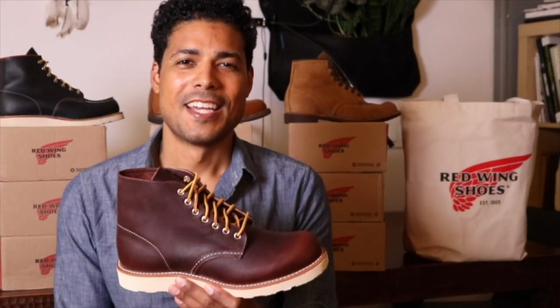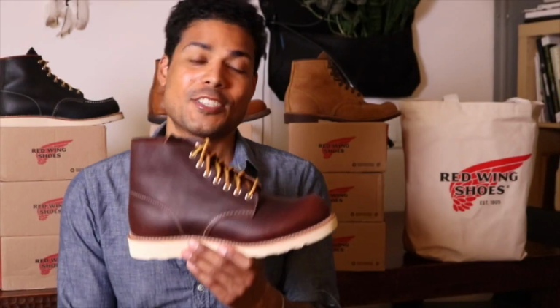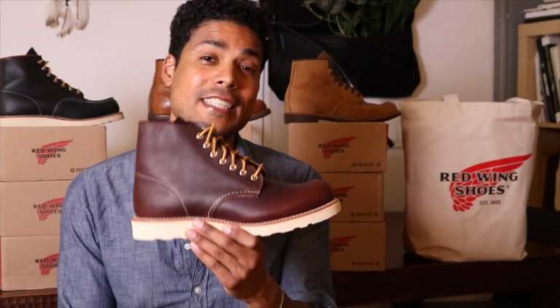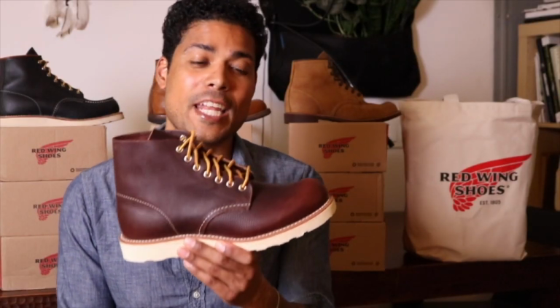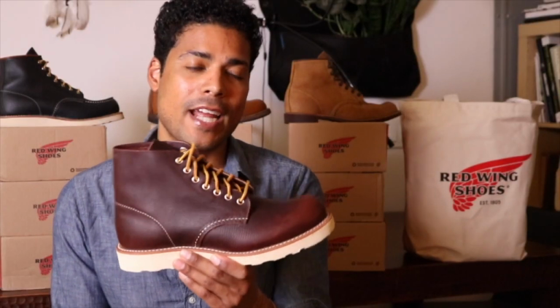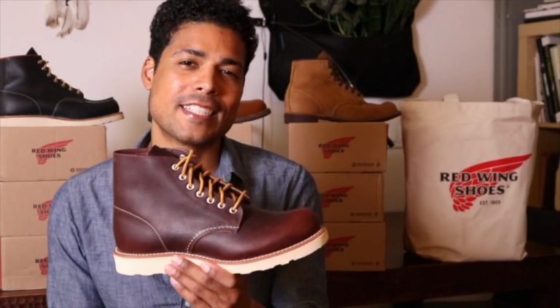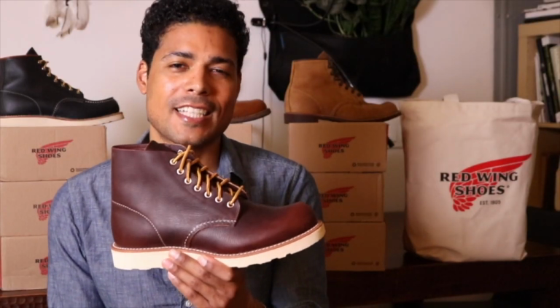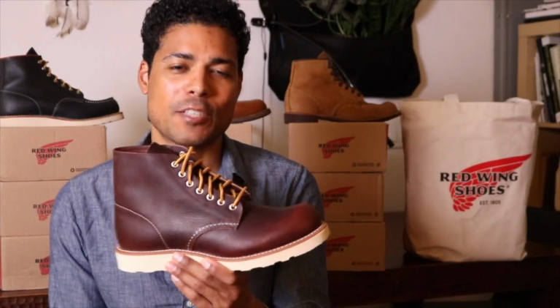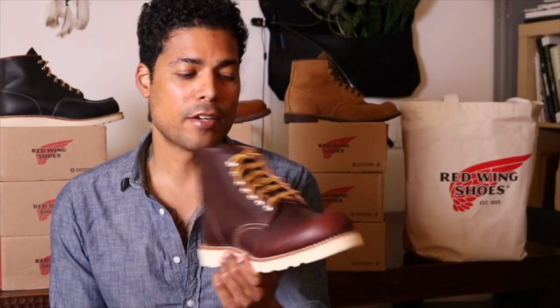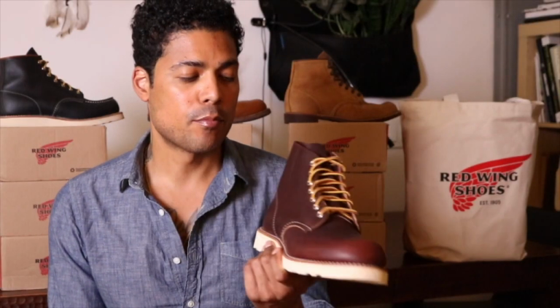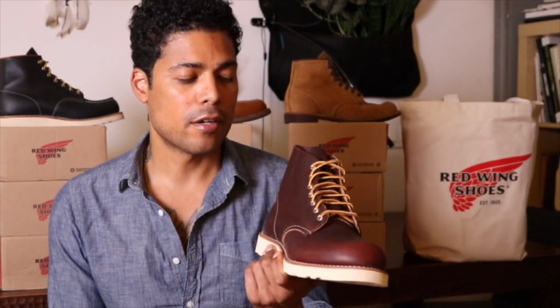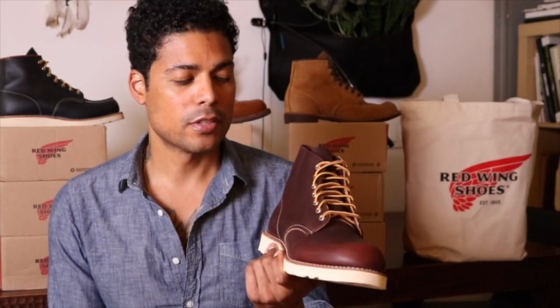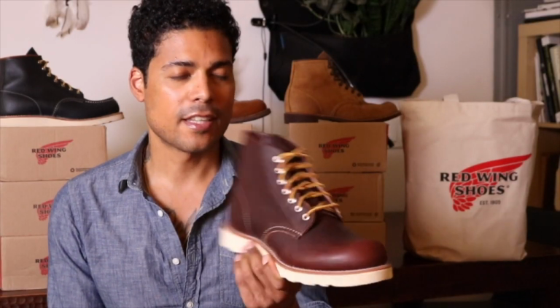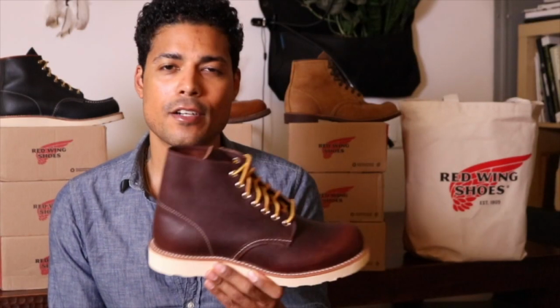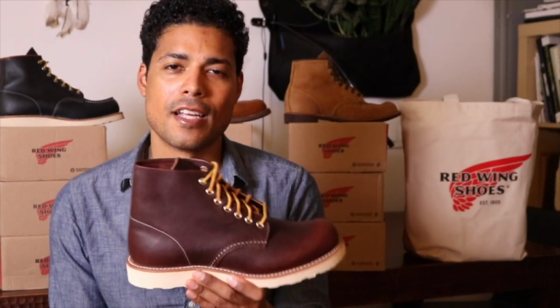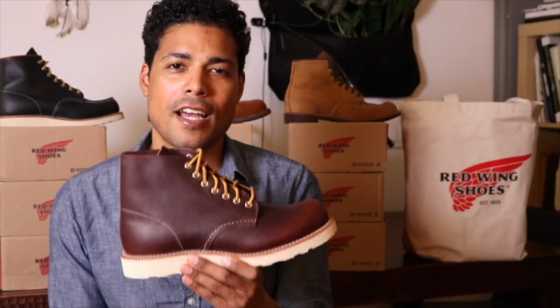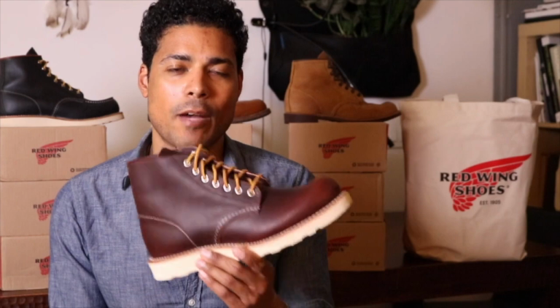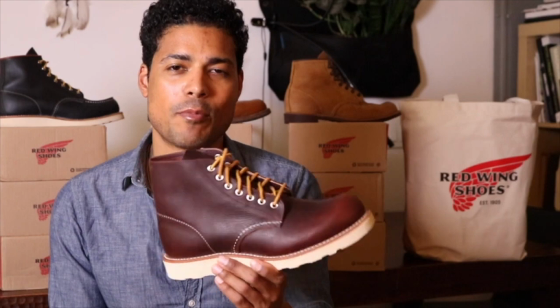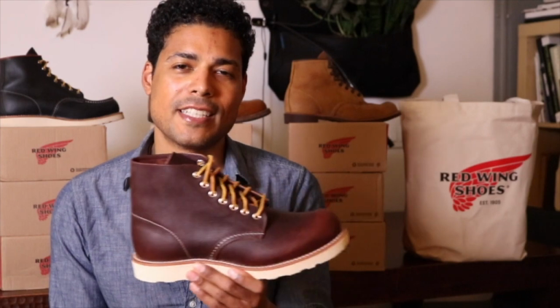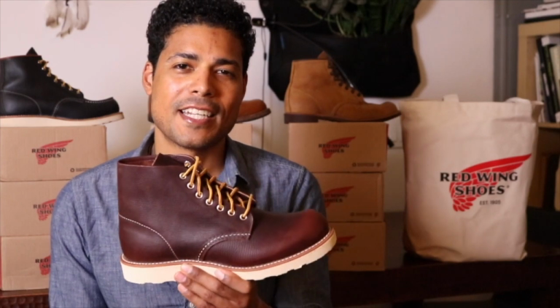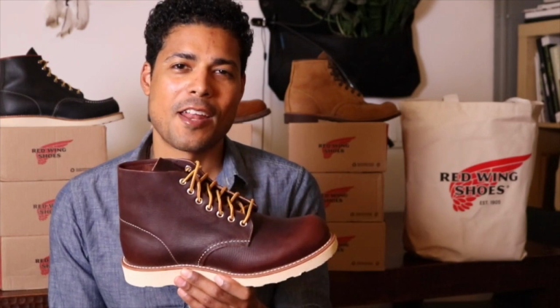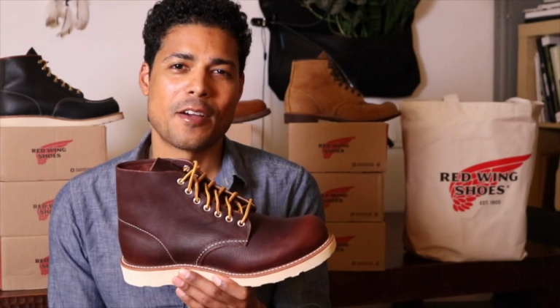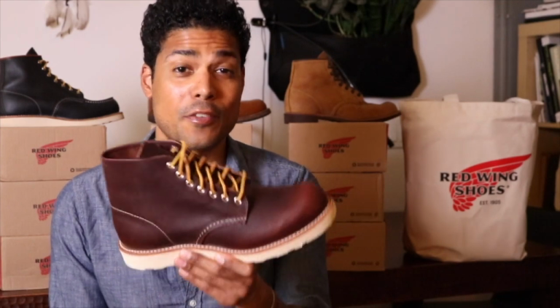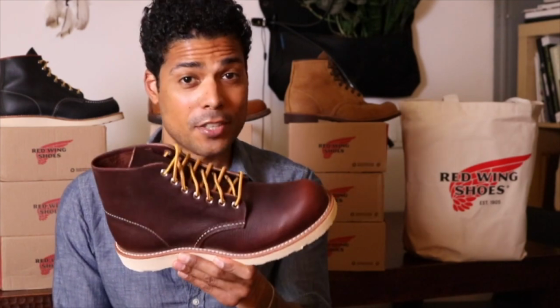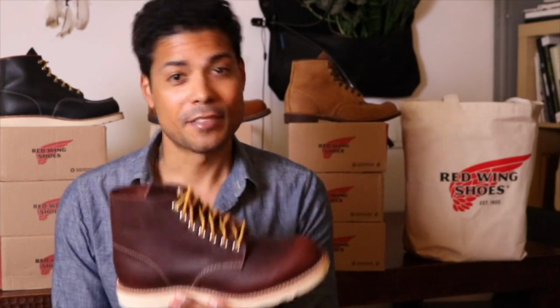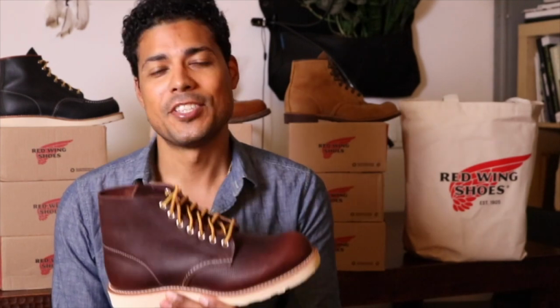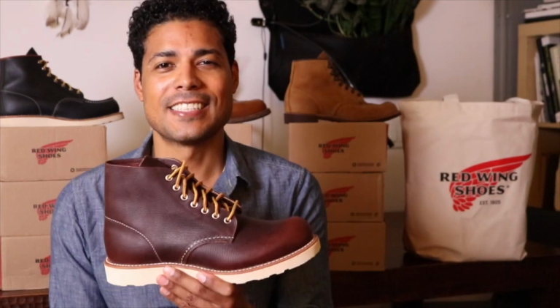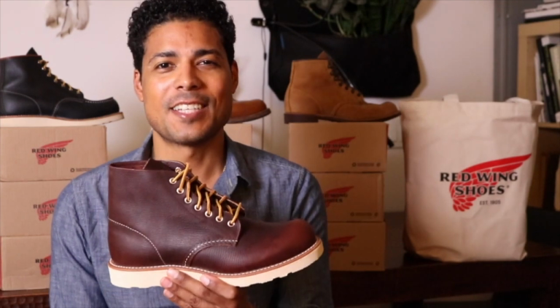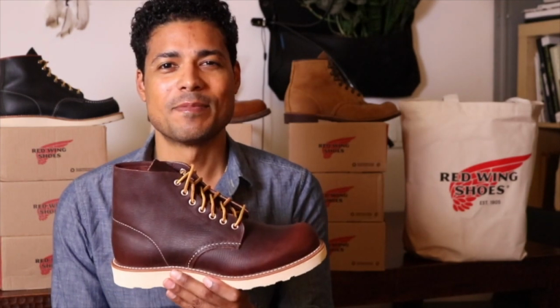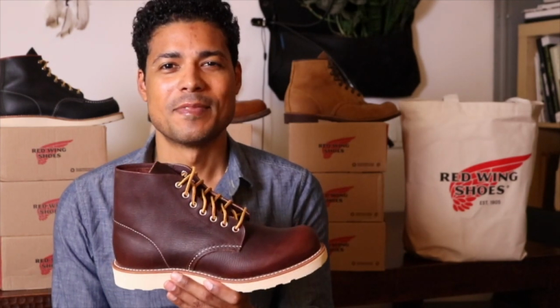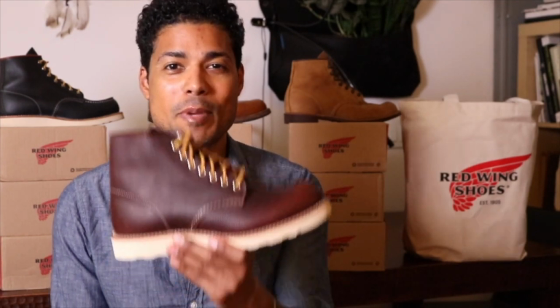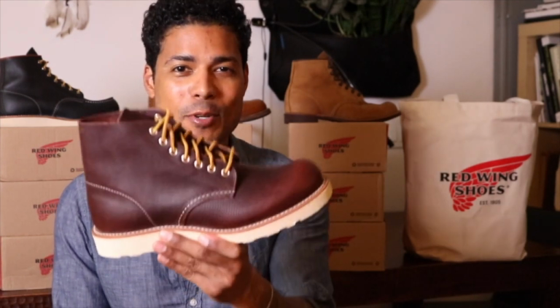So that's the 8196 Classic Round in Briar Oil Slick Leather. I can't wait to break these in. Thank you for watching. See you guys next time. Be a boot.